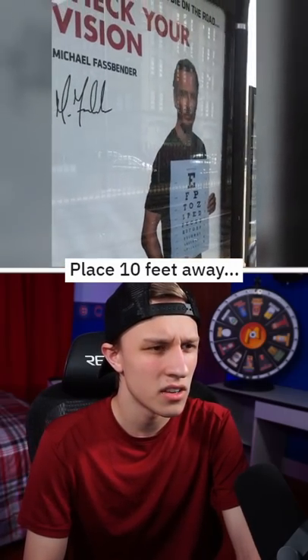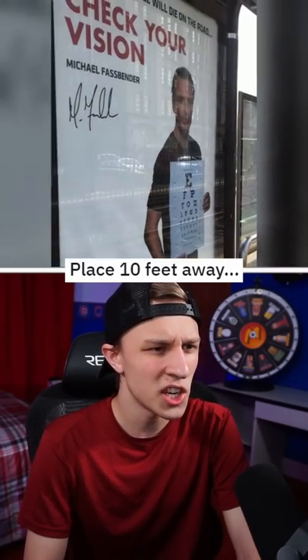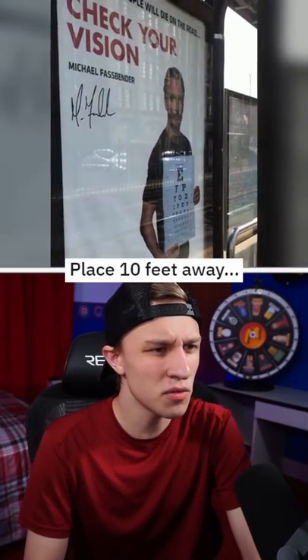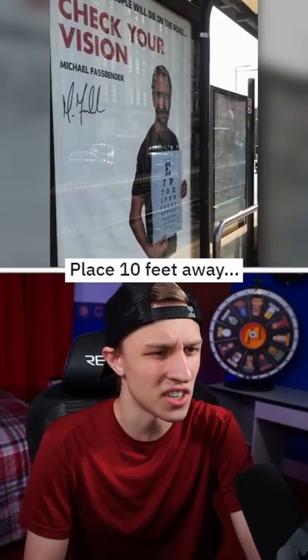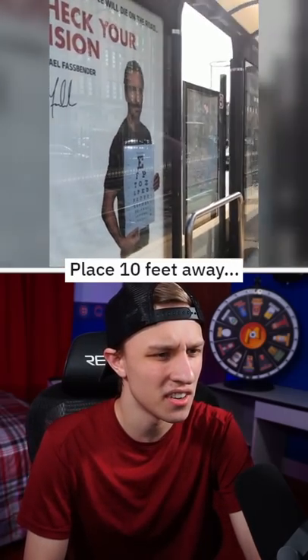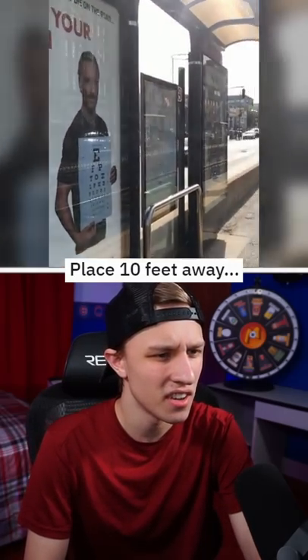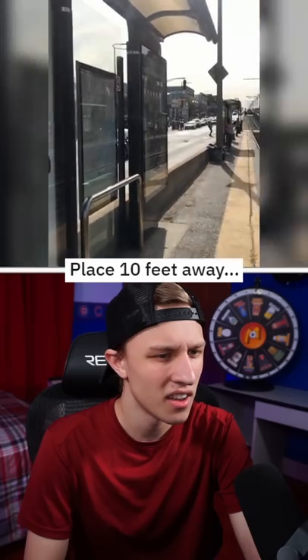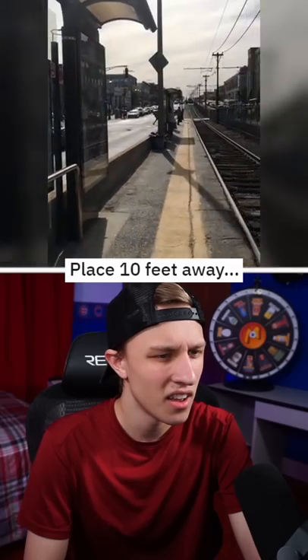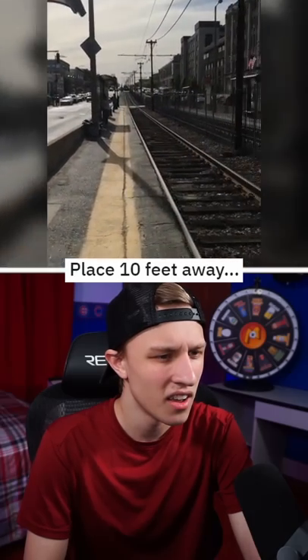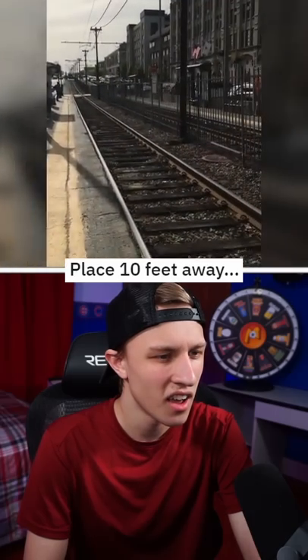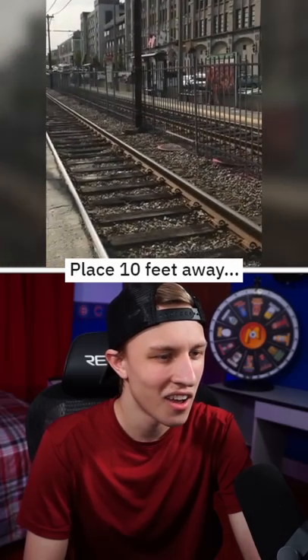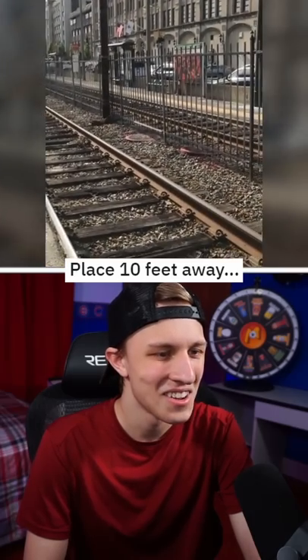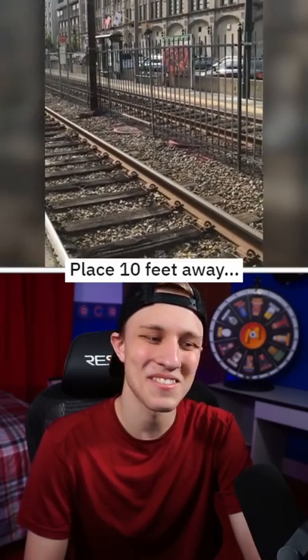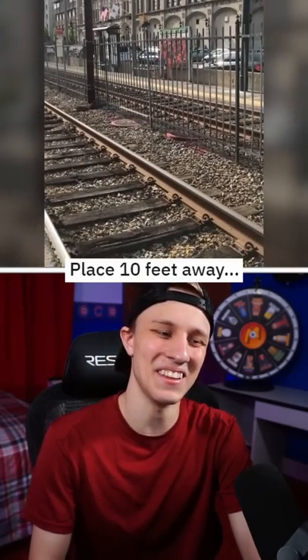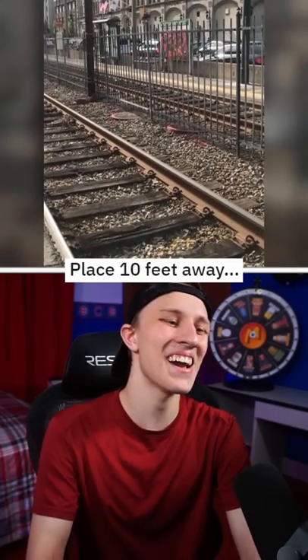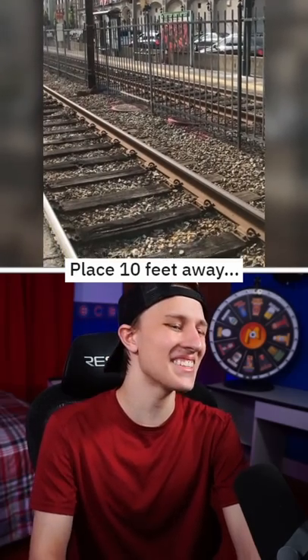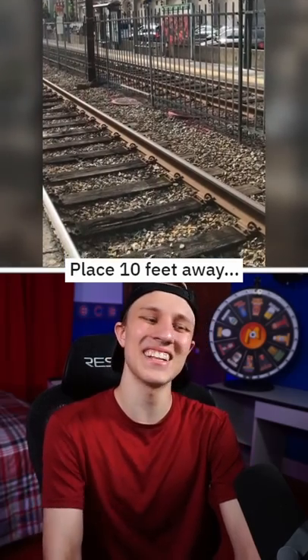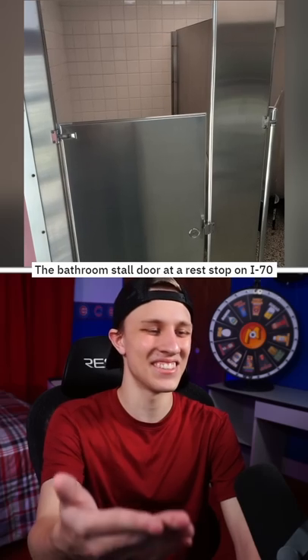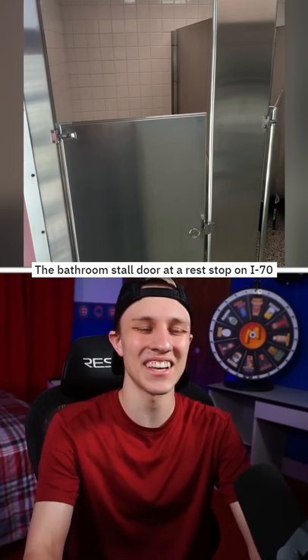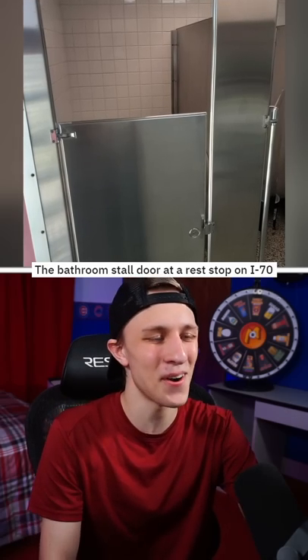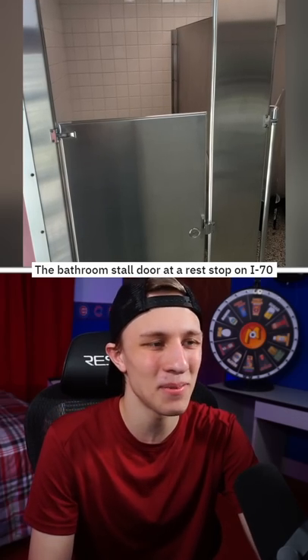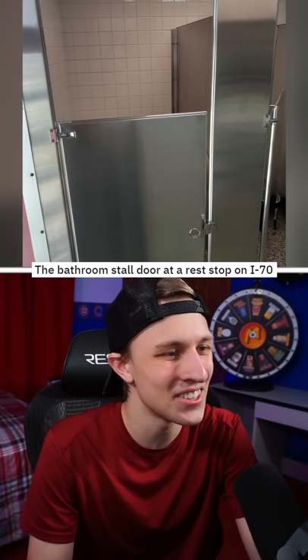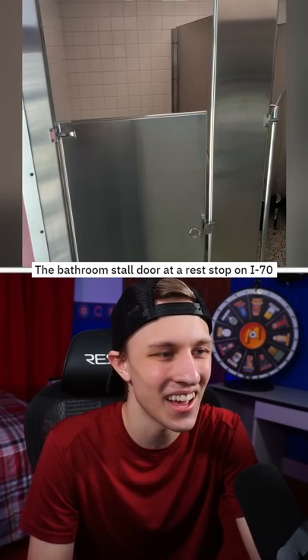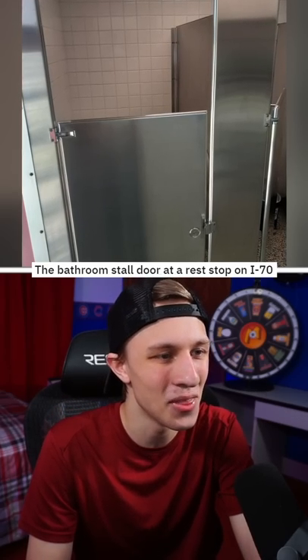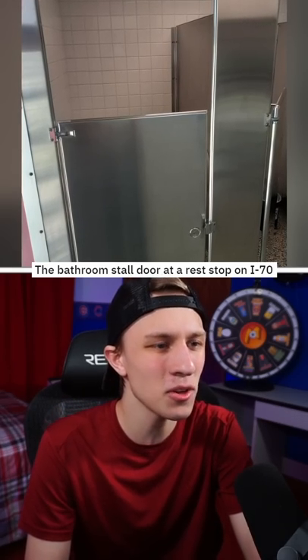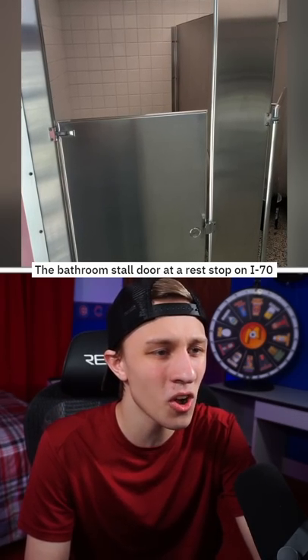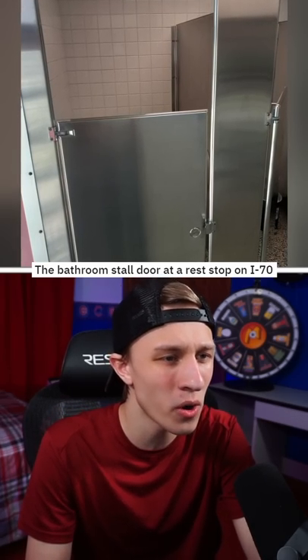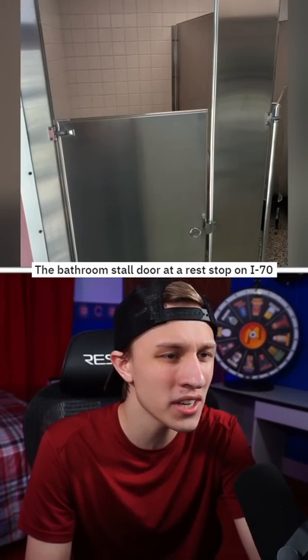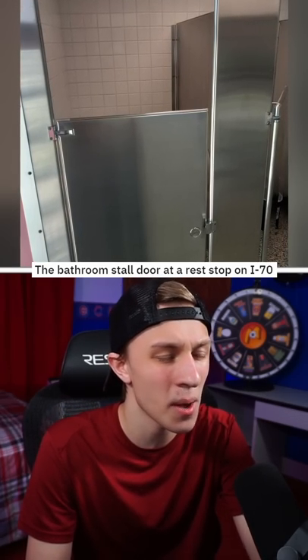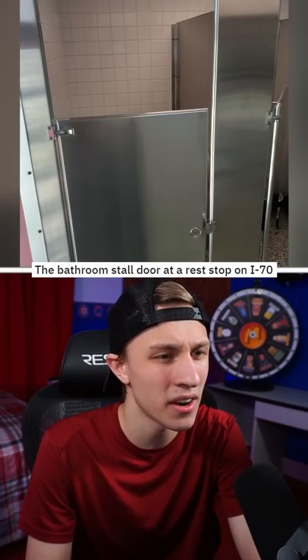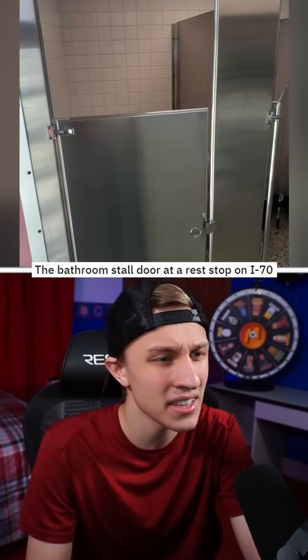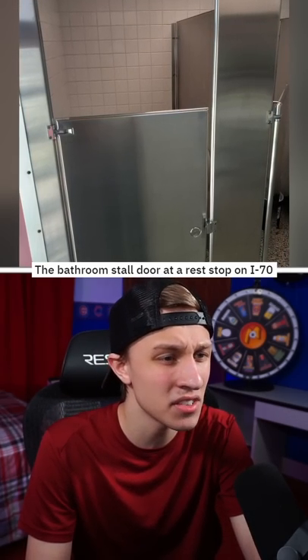Why is the eye chart 10 feet away? Check your vision. Yeah, that looks like the perfect spot to do that. The bathroom stall door at a rest stop on I-70.